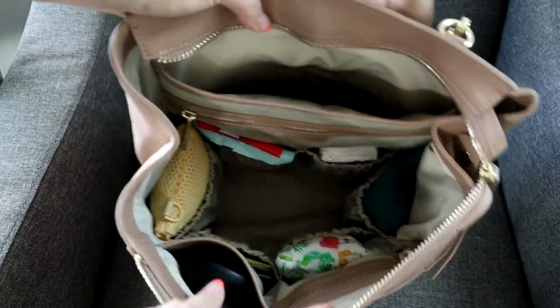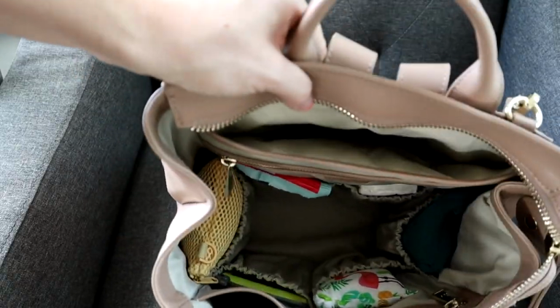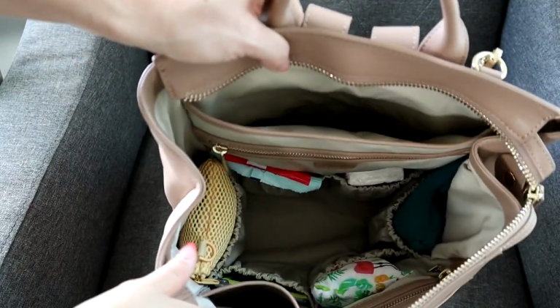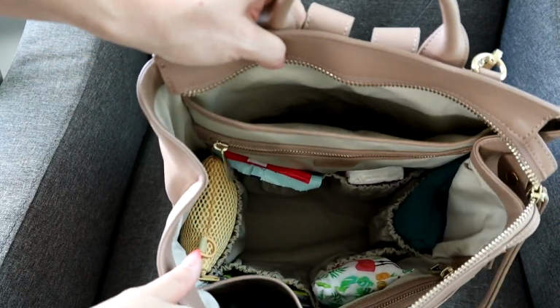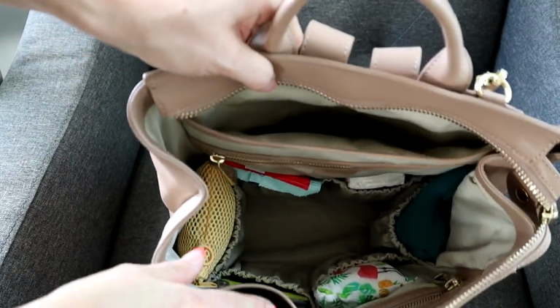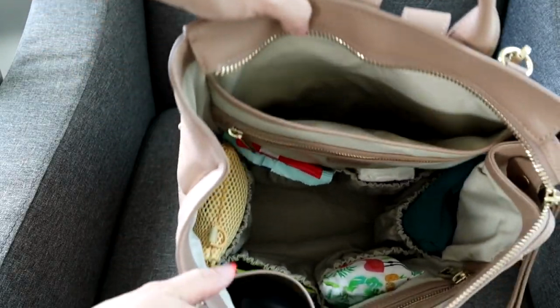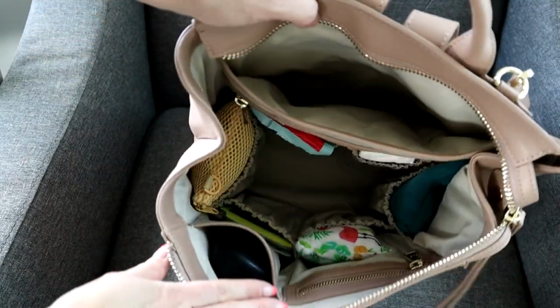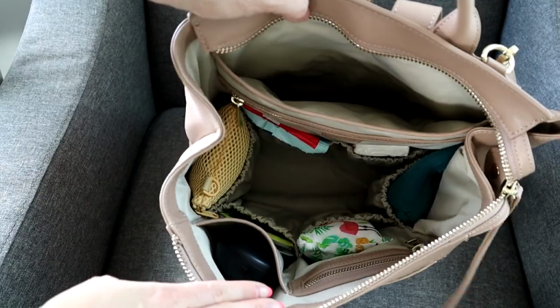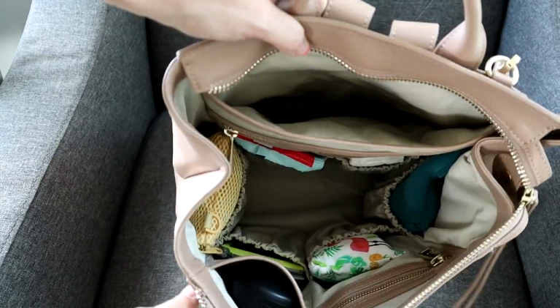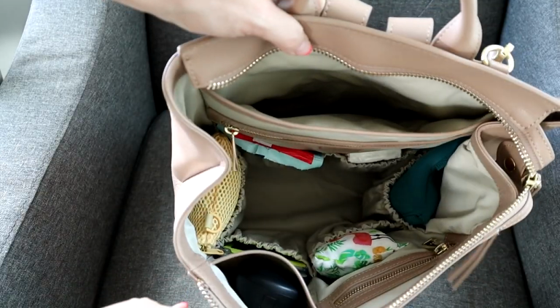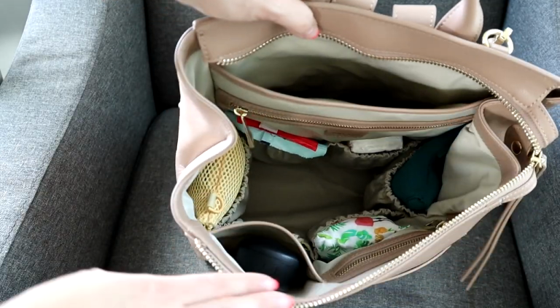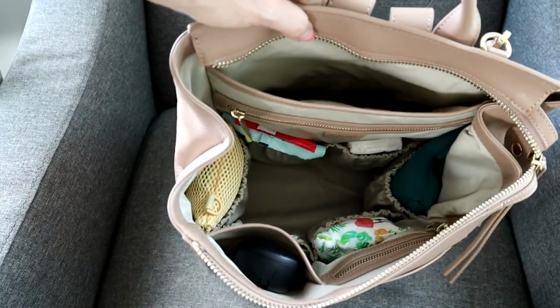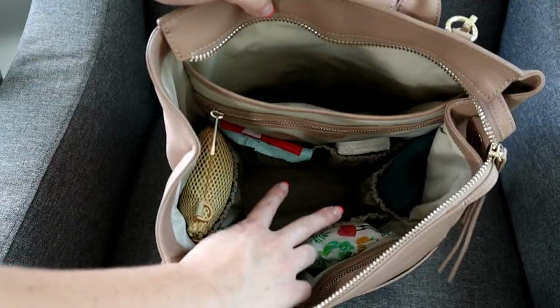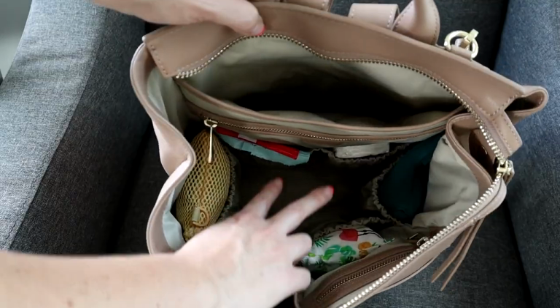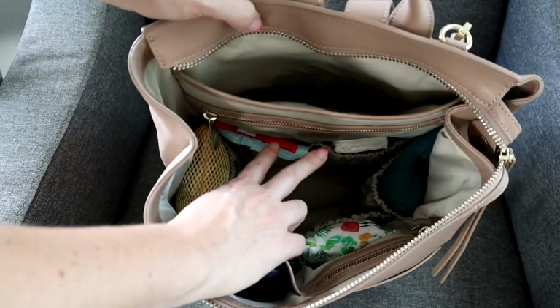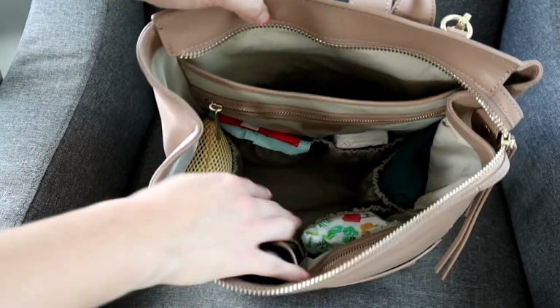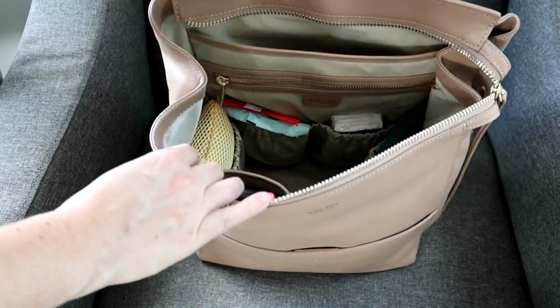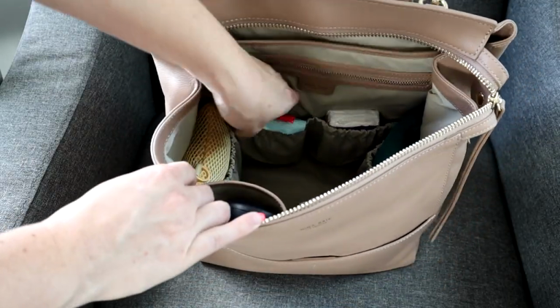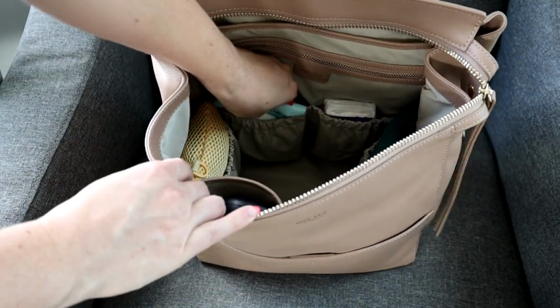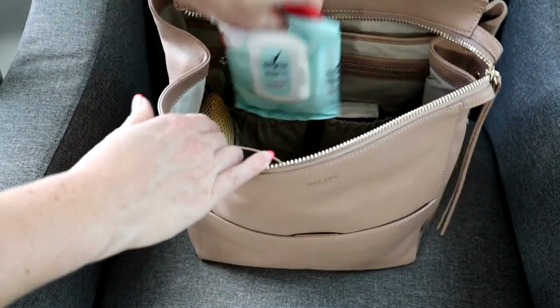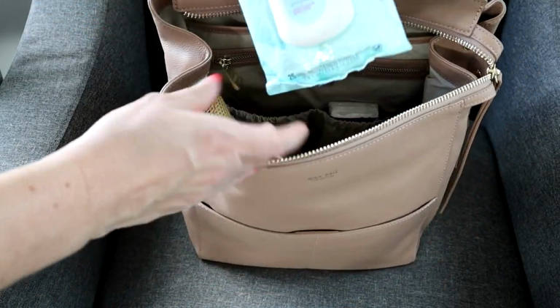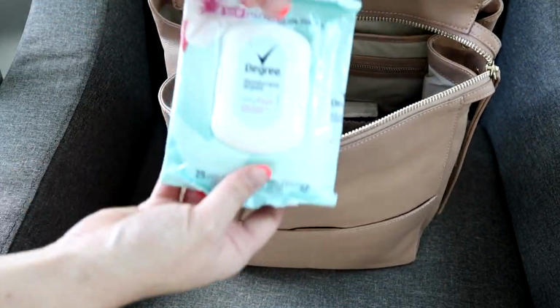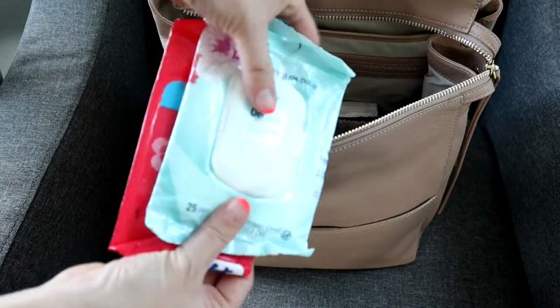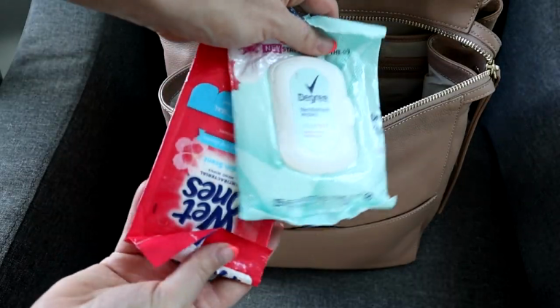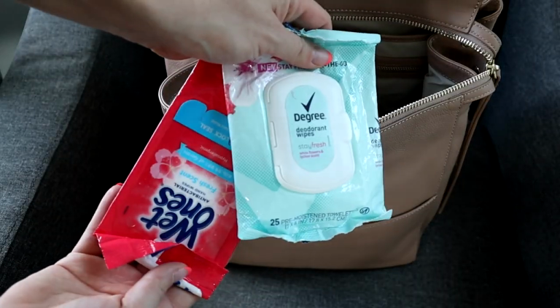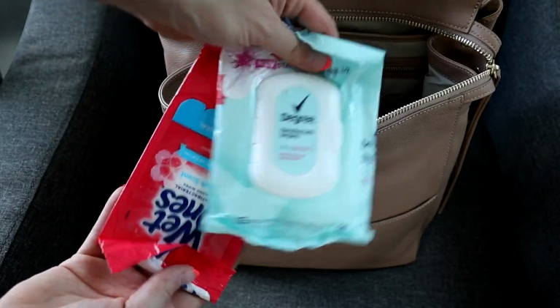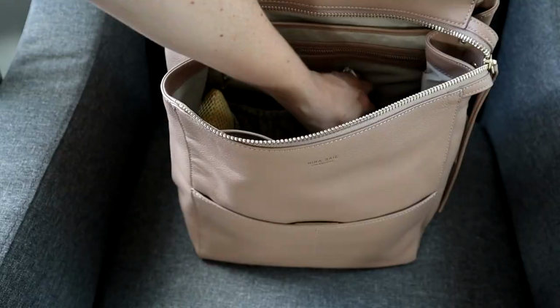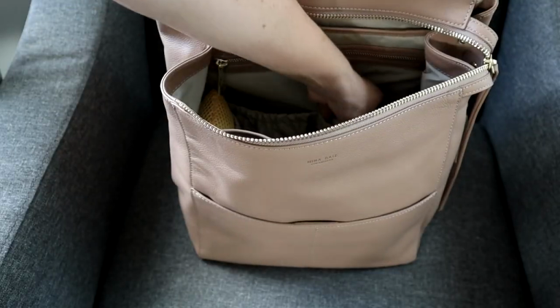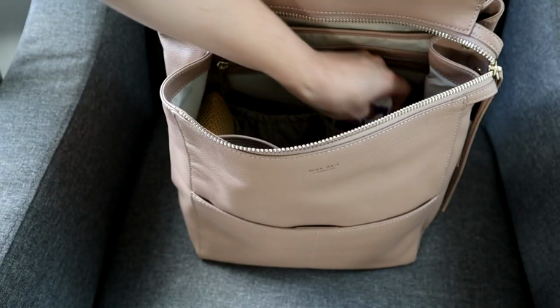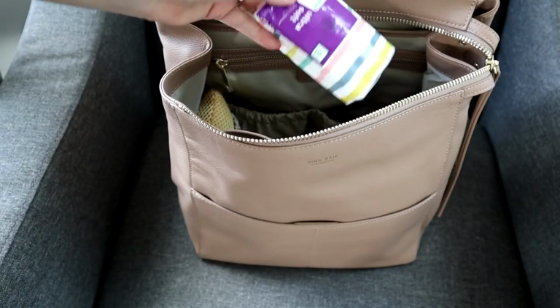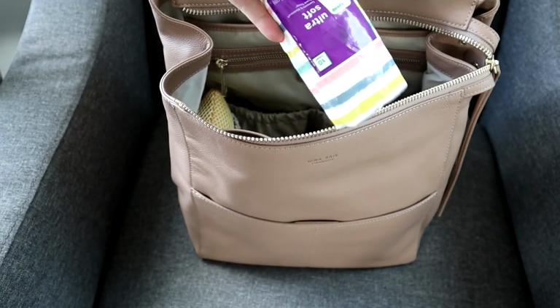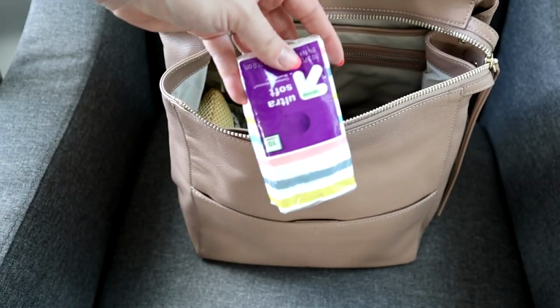You can tell I'm willing it to be spring with all these bright colors! There are two elasticated pockets here in the back — in one I'm keeping some different wipes, and in the other I have some tissues.